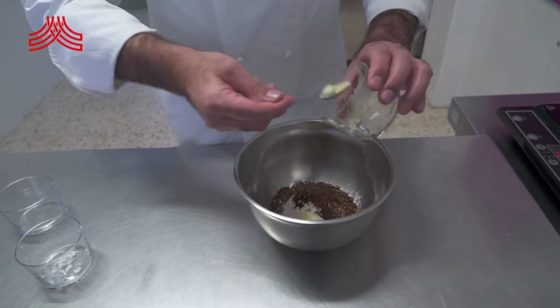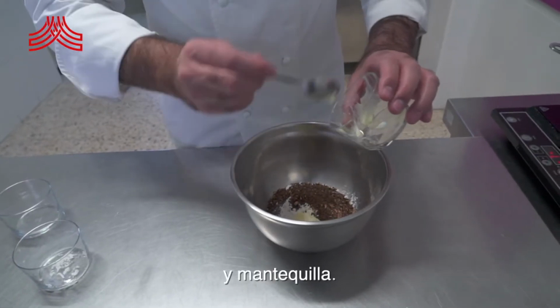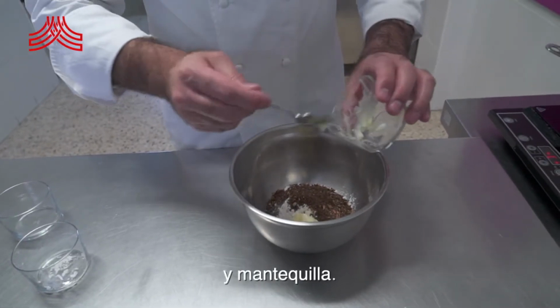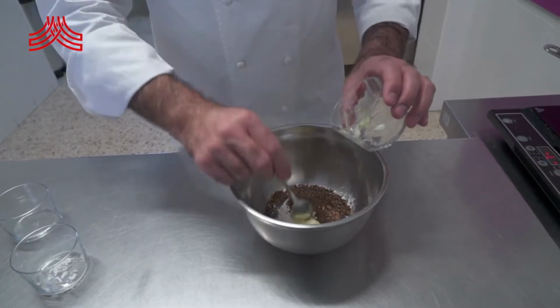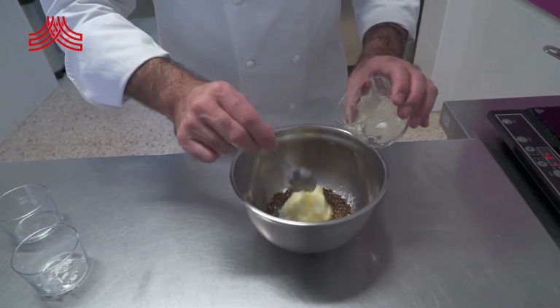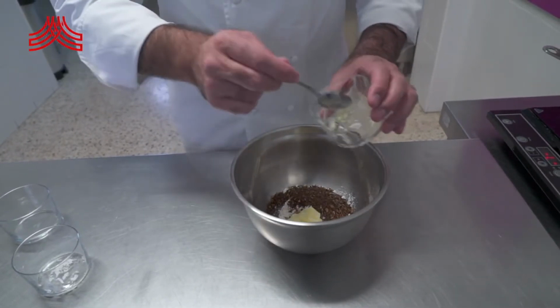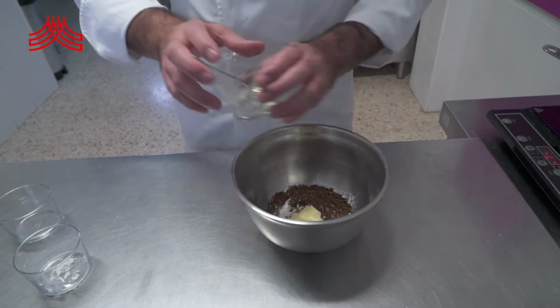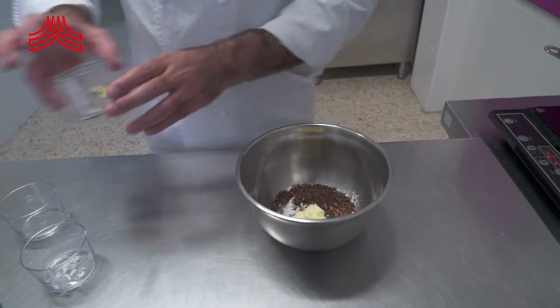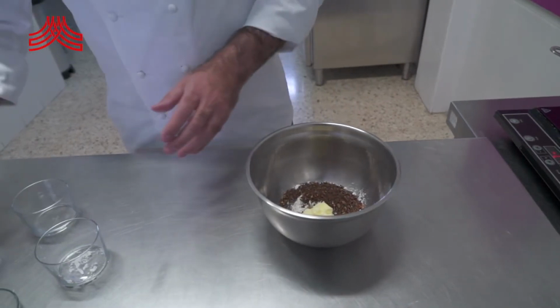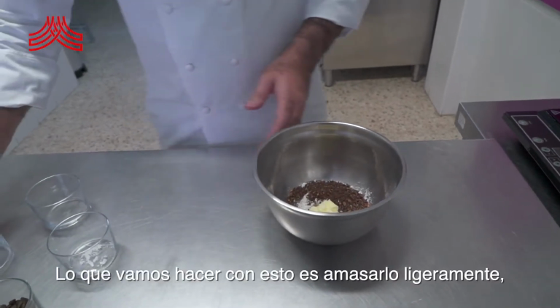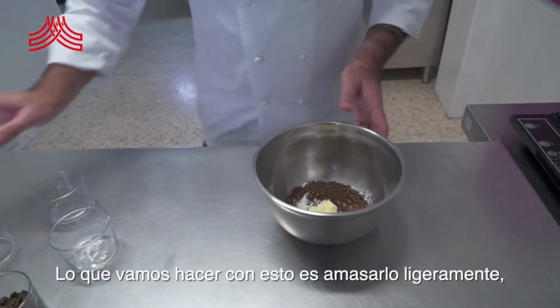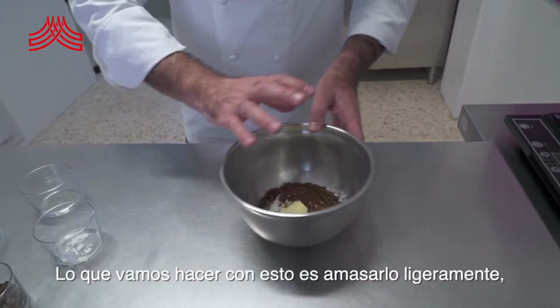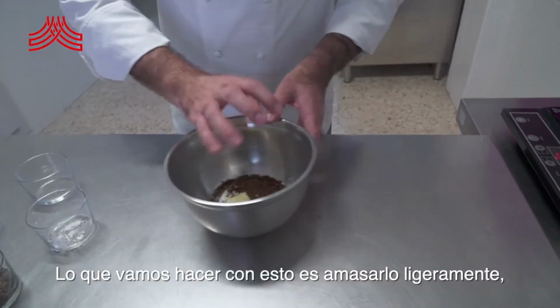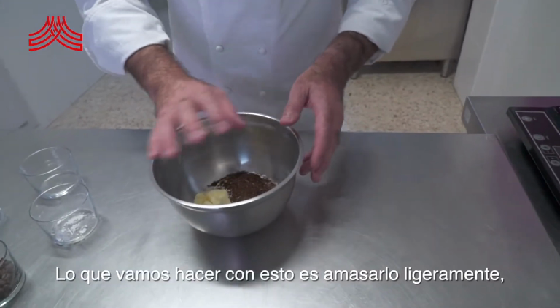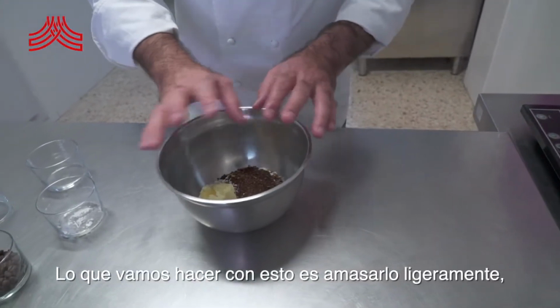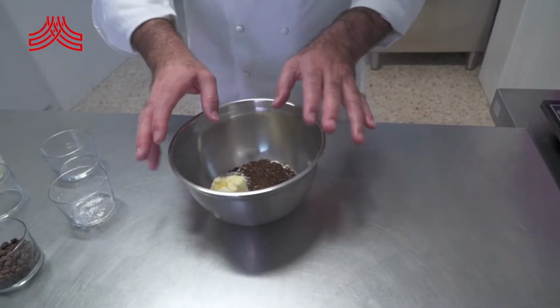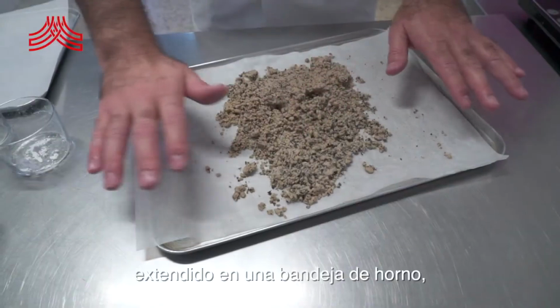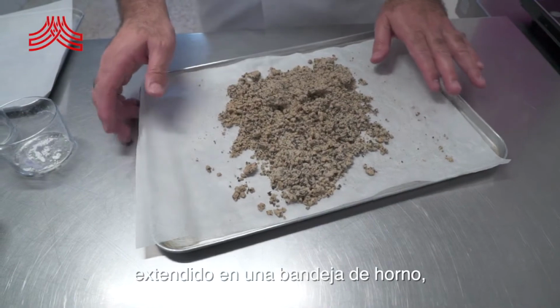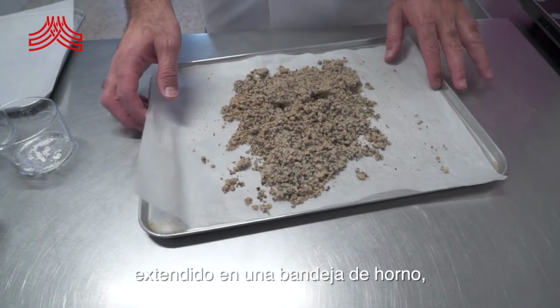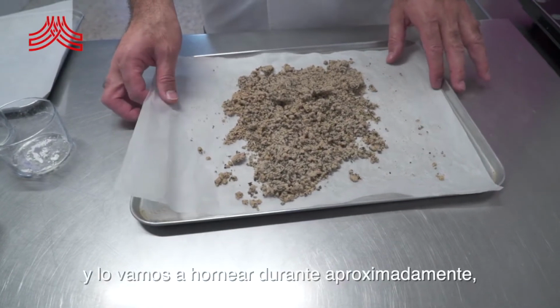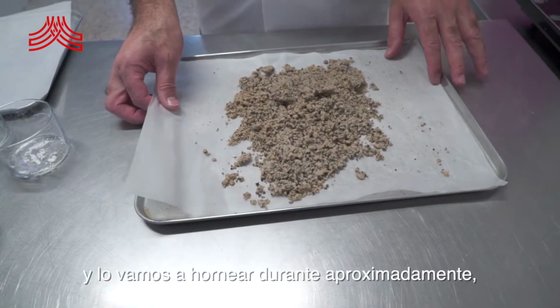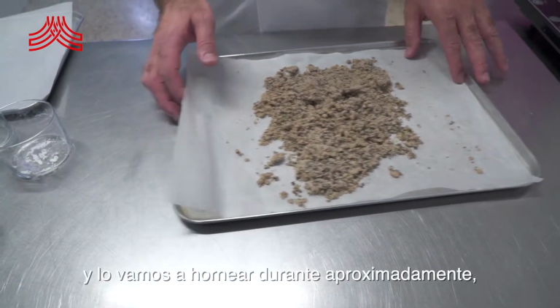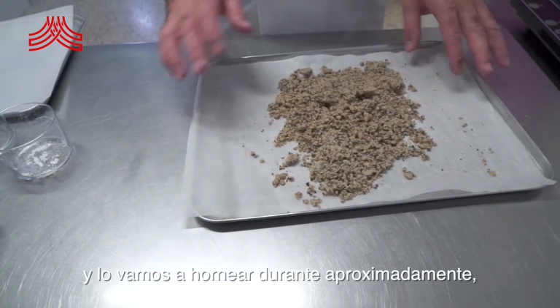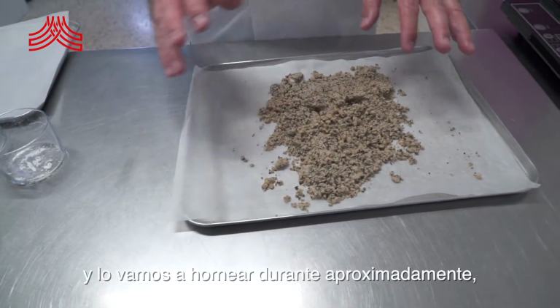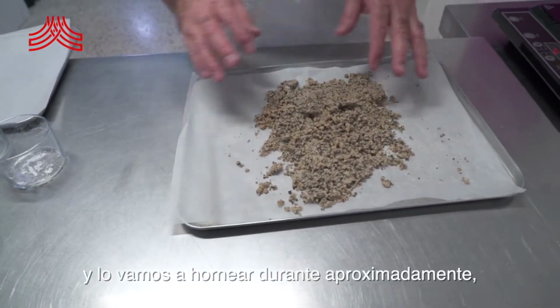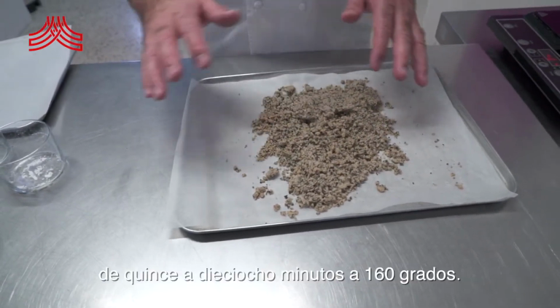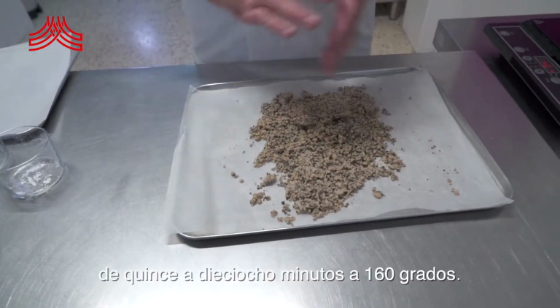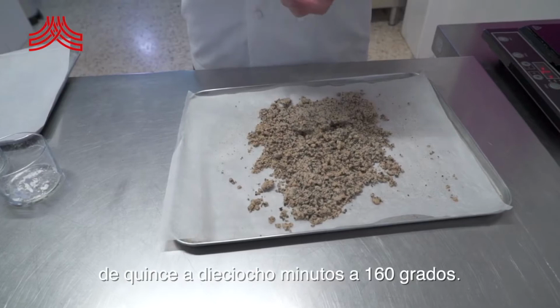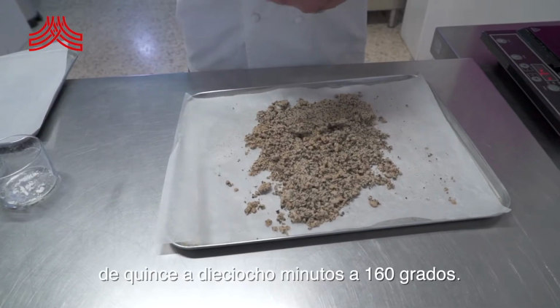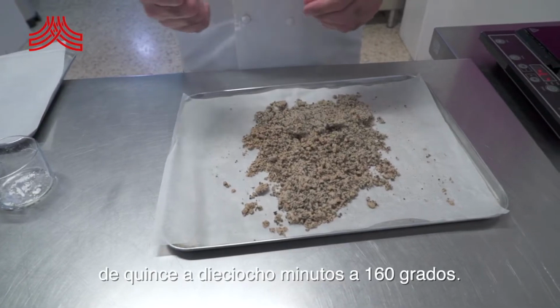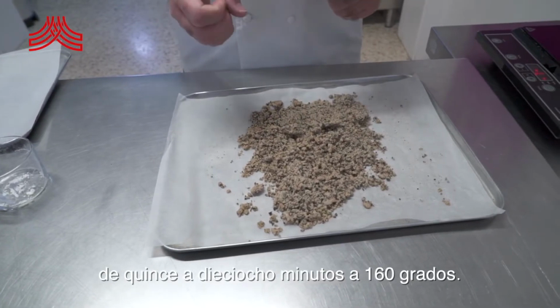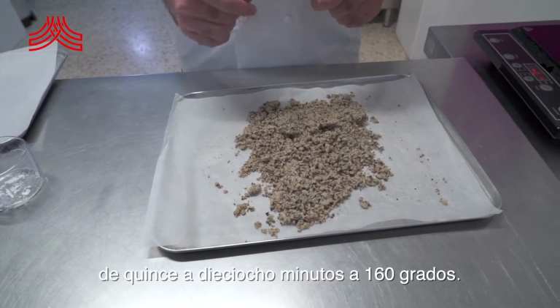Y mantequilla. Lo que vamos a hacer con esto es amasarlo ligeramente y extendido en una bandeja de horno. Lo vamos a hornear durante aproximadamente 15-18 minutos a 160 grados.